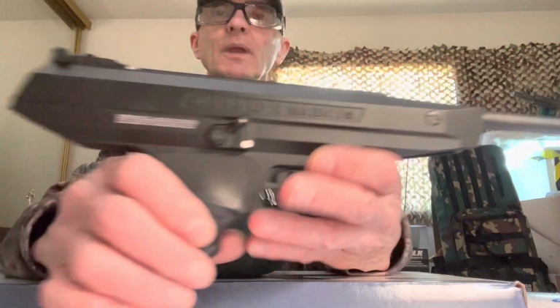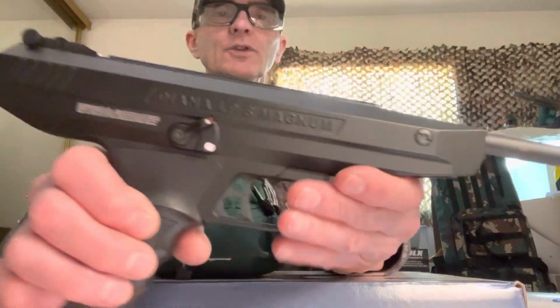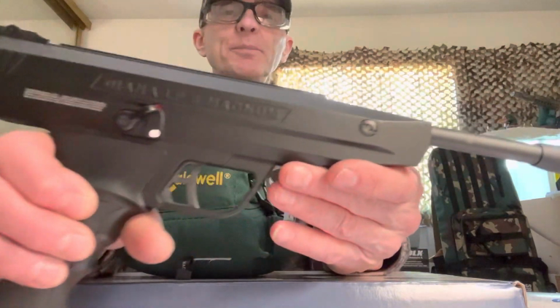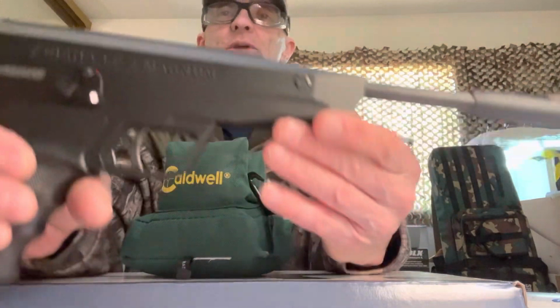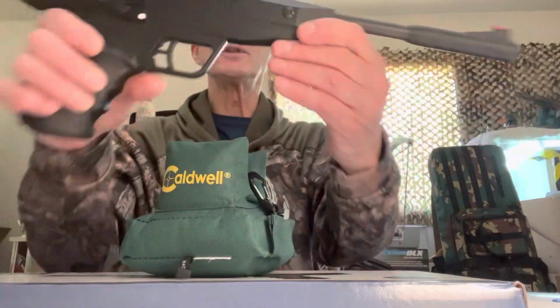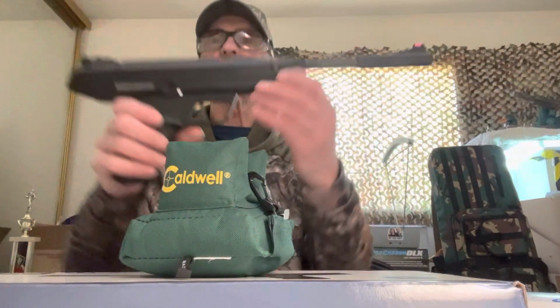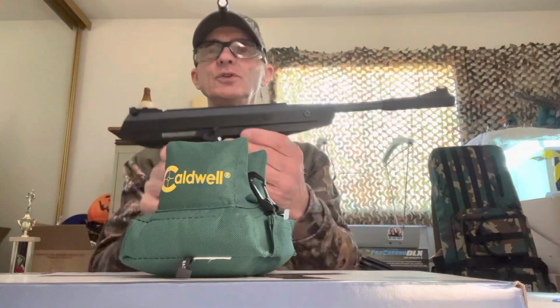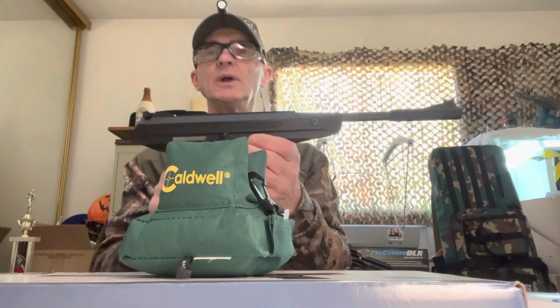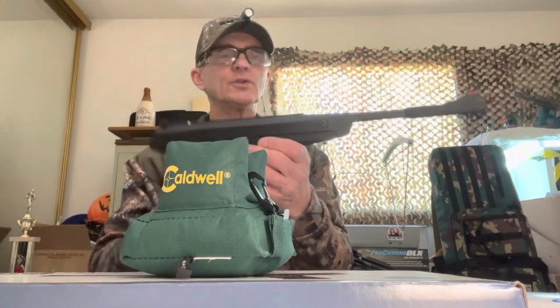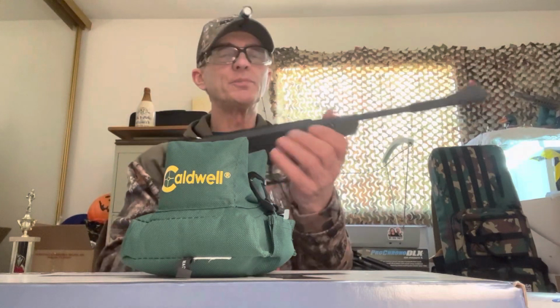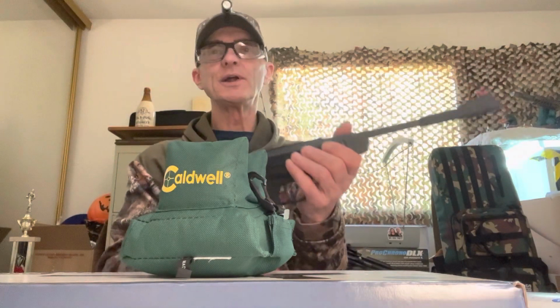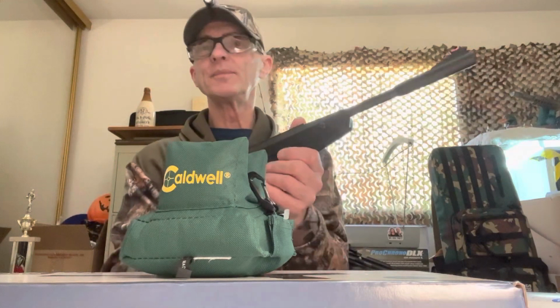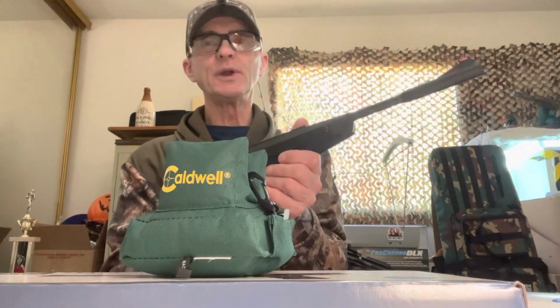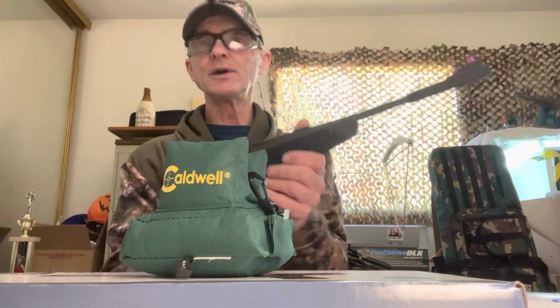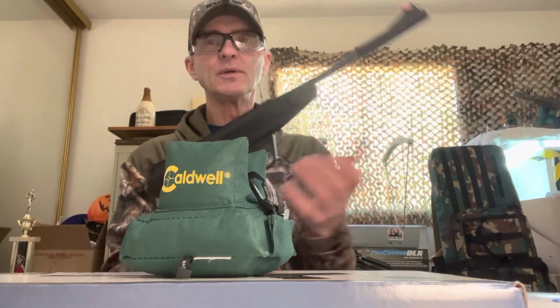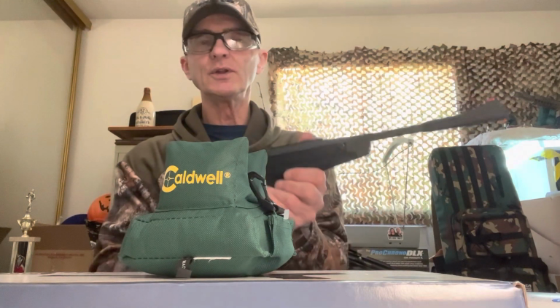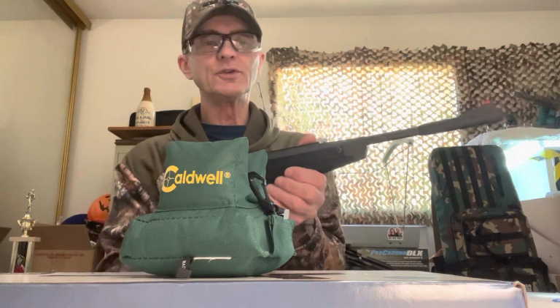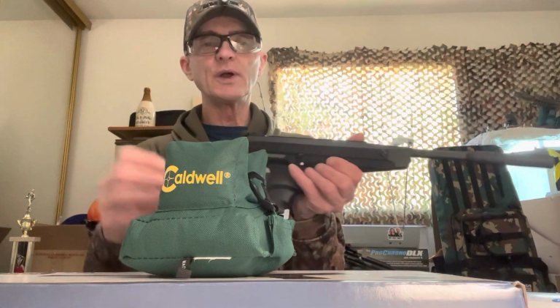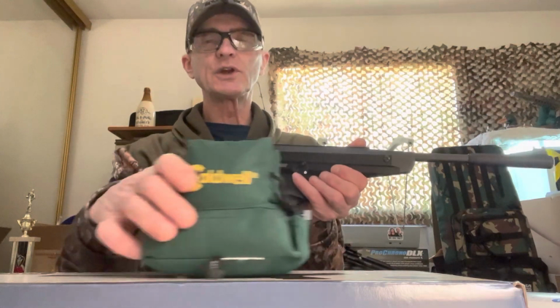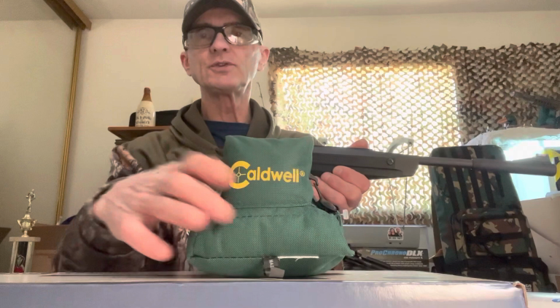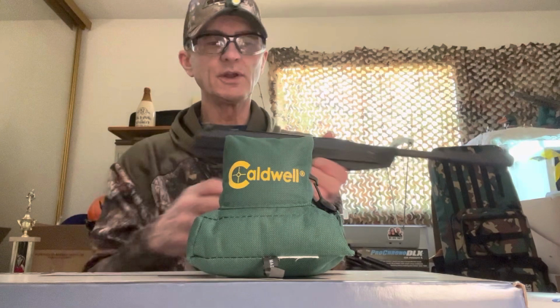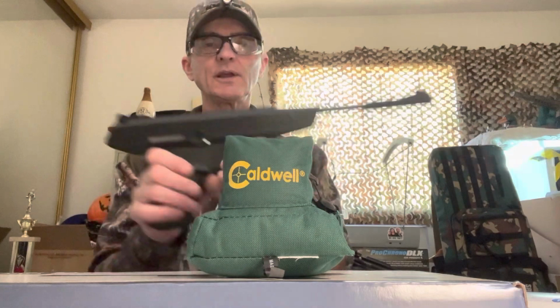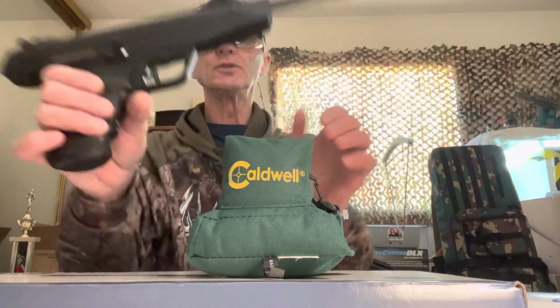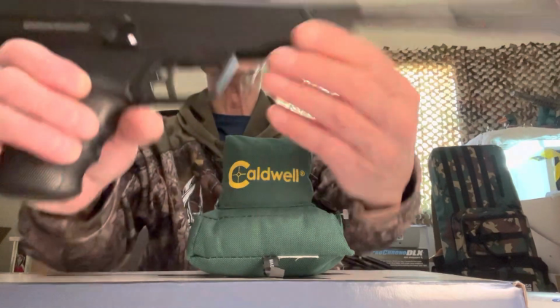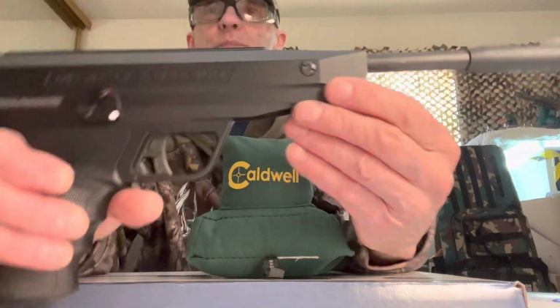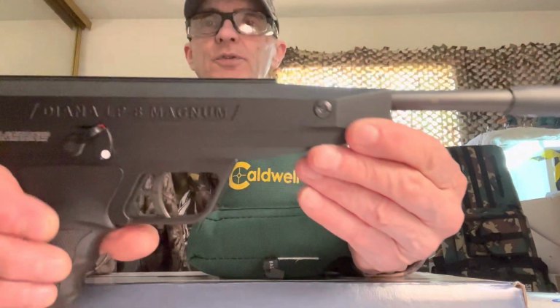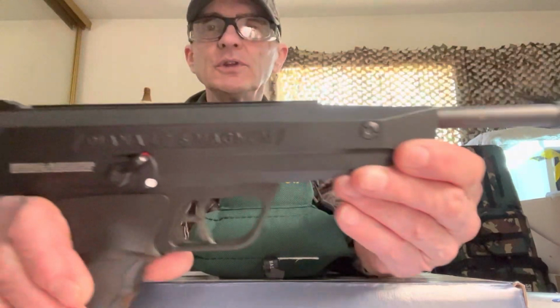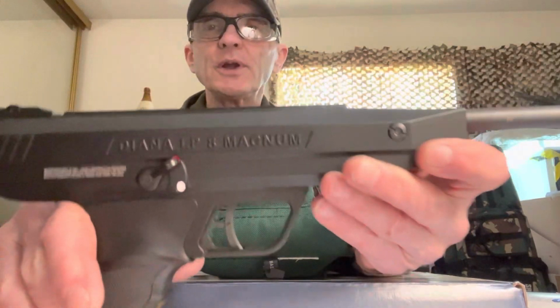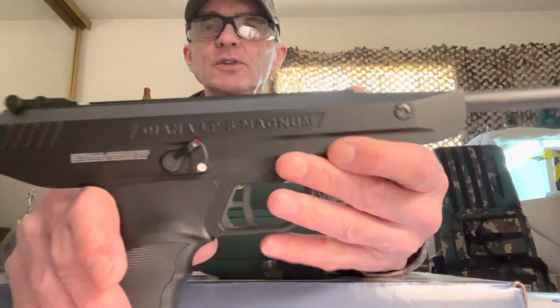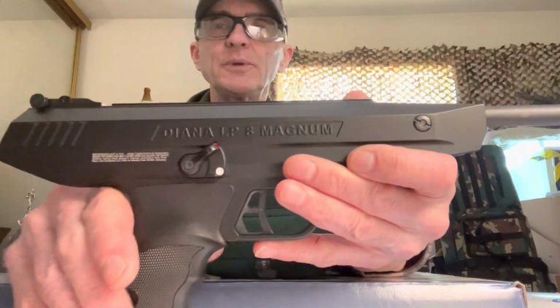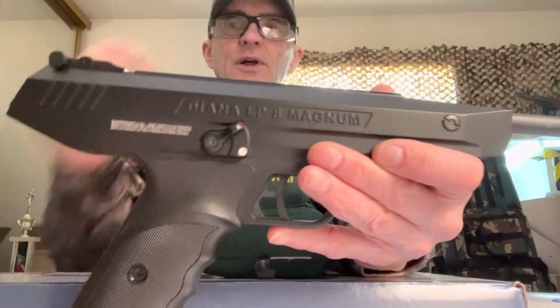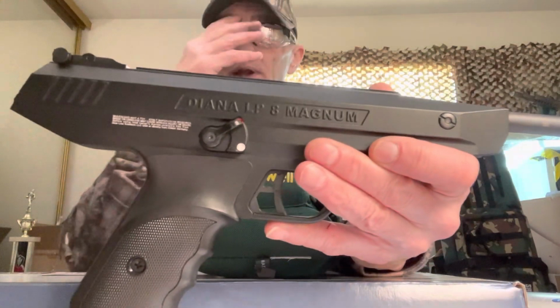This is not a PCP and it's not CO2 — so you cock it and it's ready to go. There's no extra cost, nothing. The pistol is a little pricey, in the $300 range.